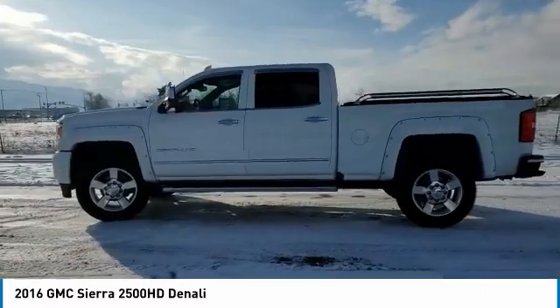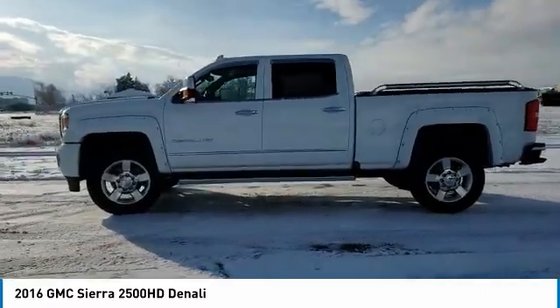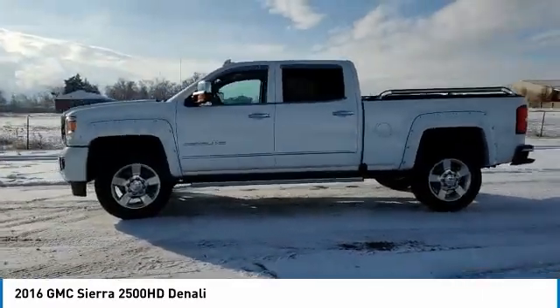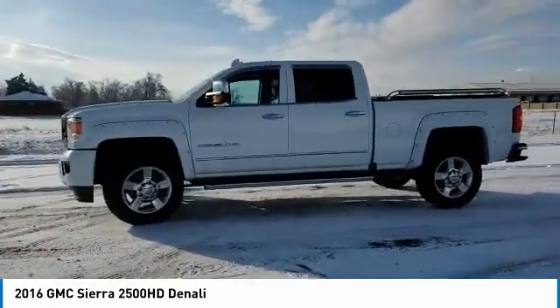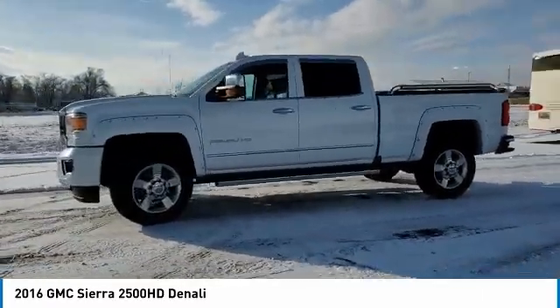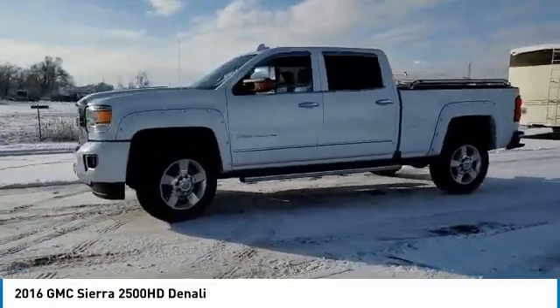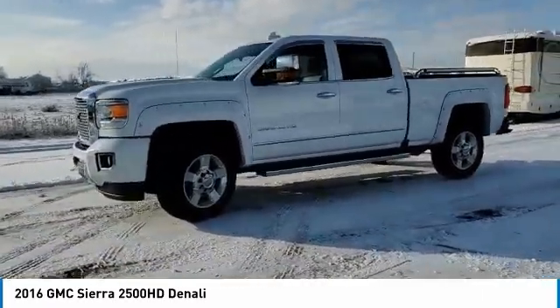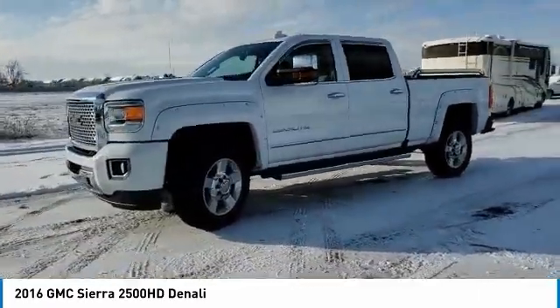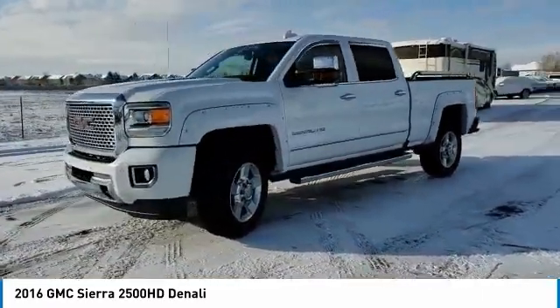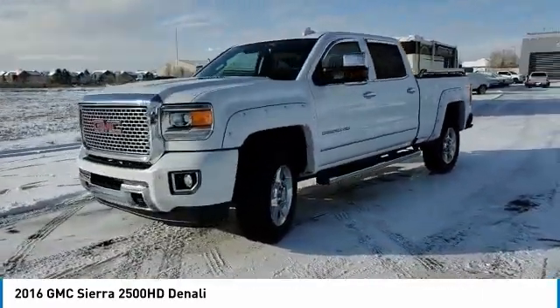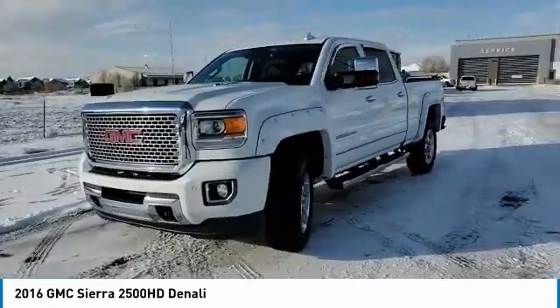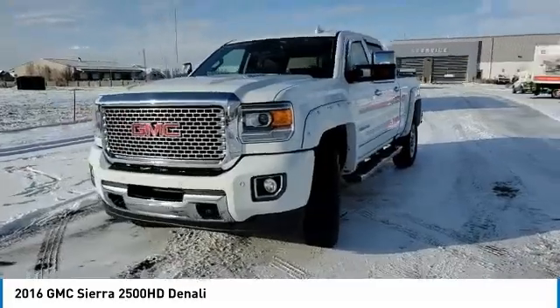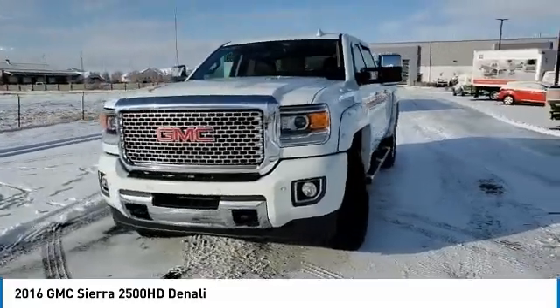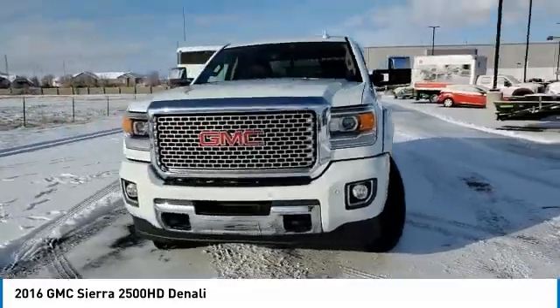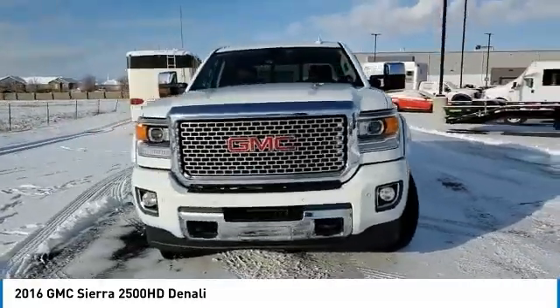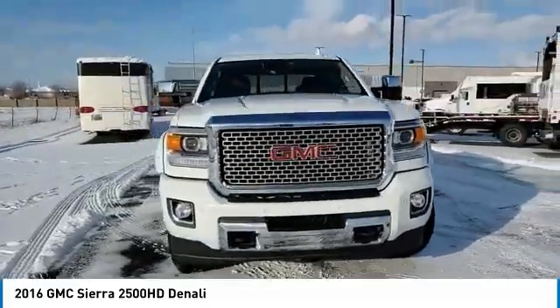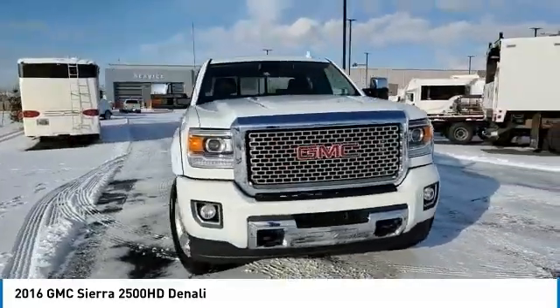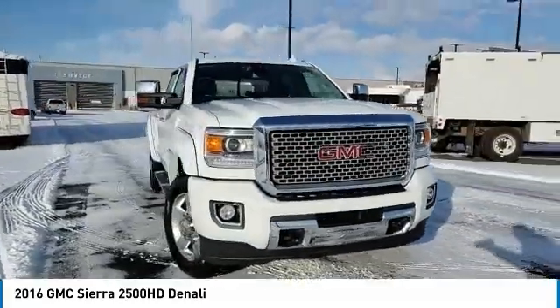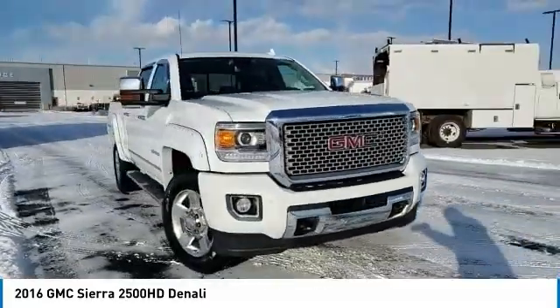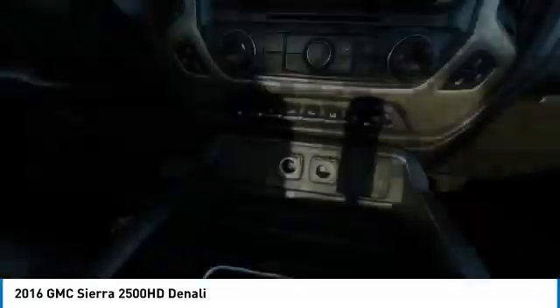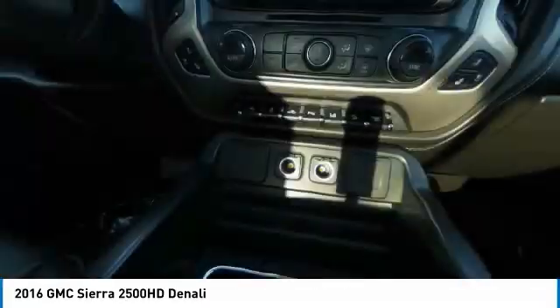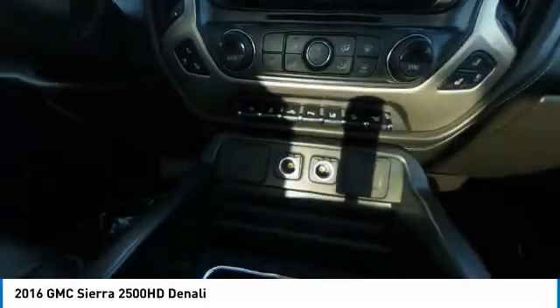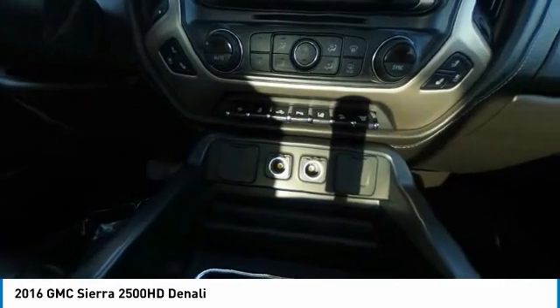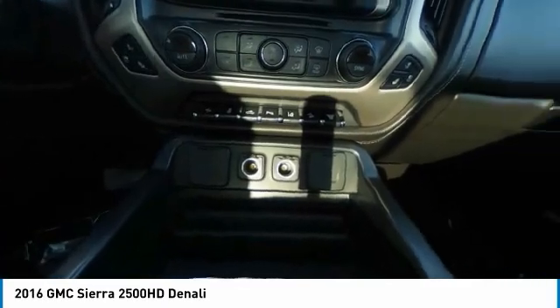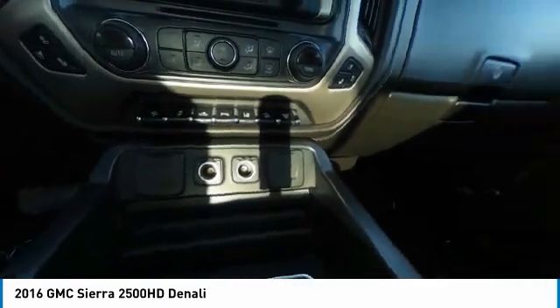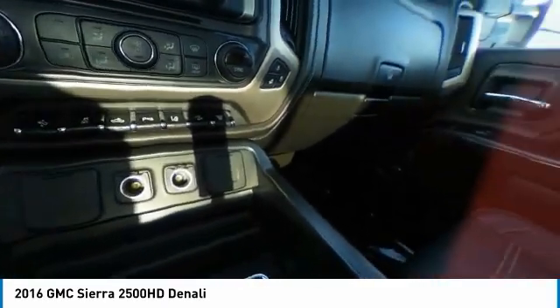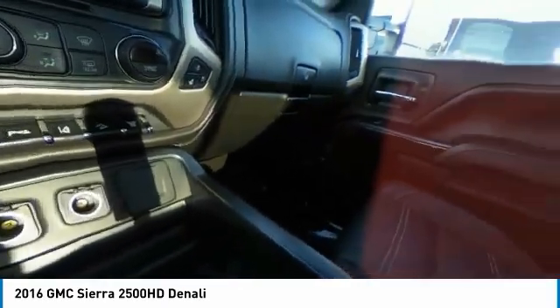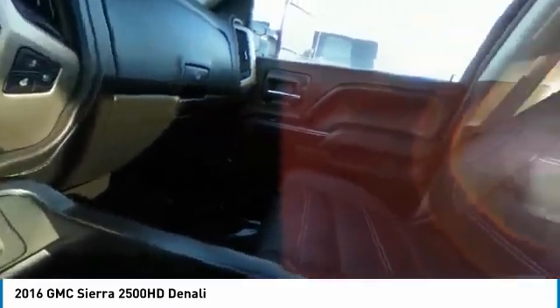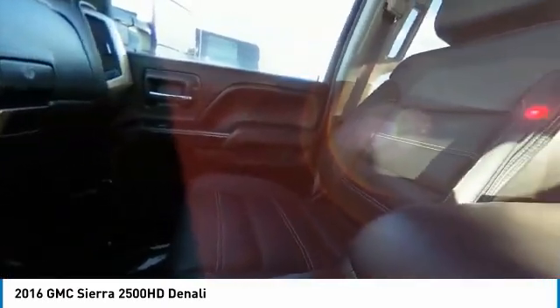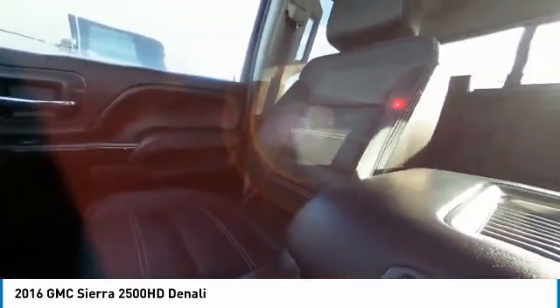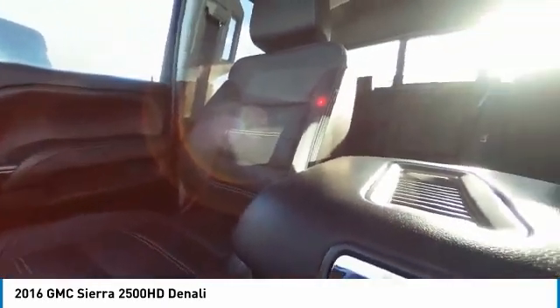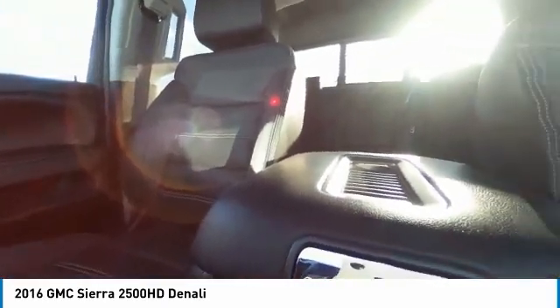Here are some of this vehicle's great options: 4-wheel drive, tow hitch, bed liner, heated mirrors, aluminum wheels, privacy glass, fog lamps, front all-terrain tires, rear all-terrain tires, and HID headlights.